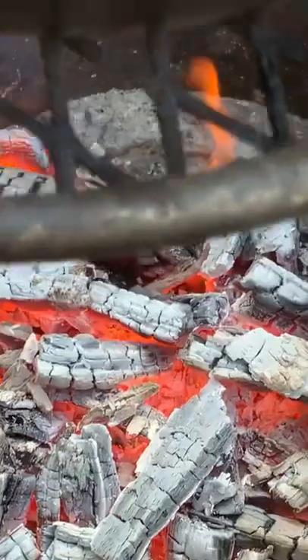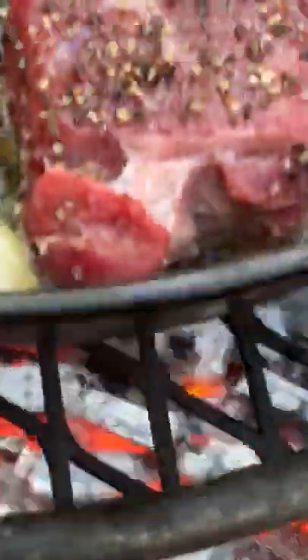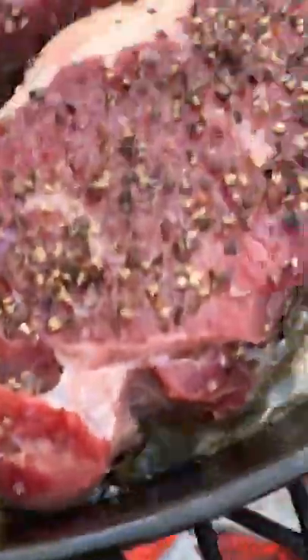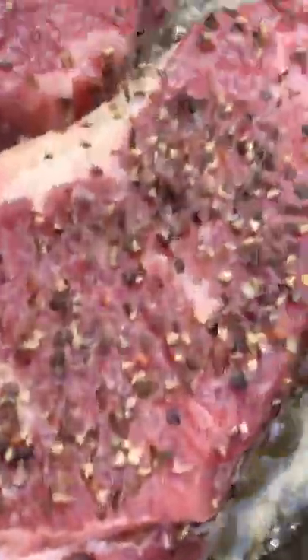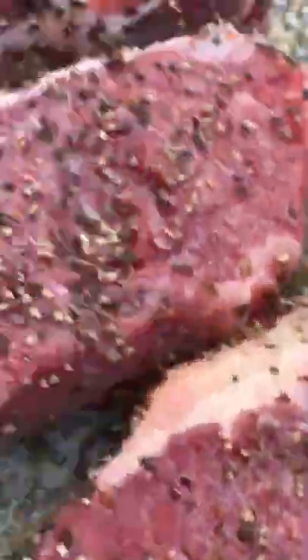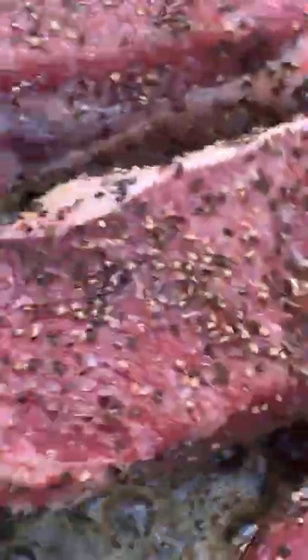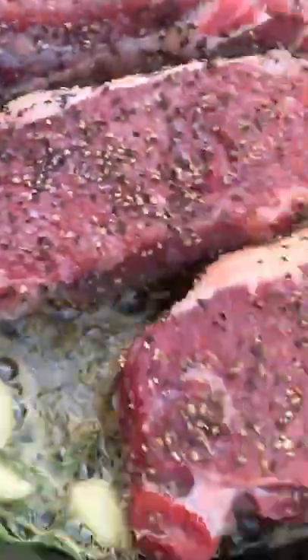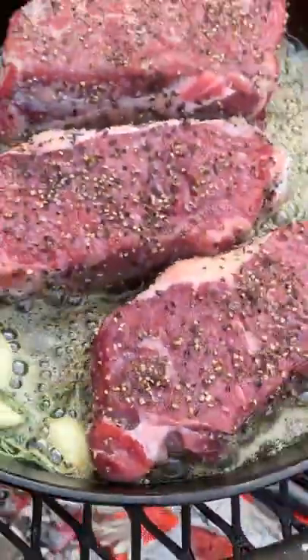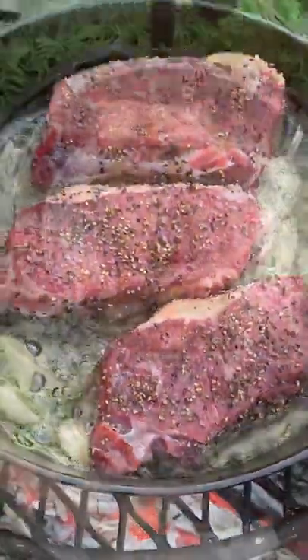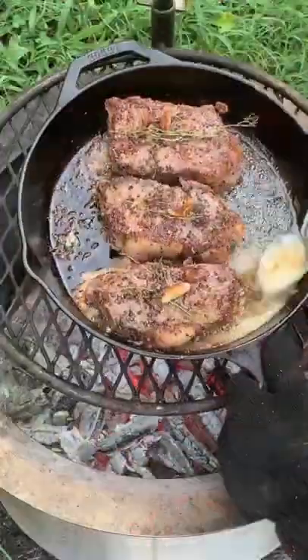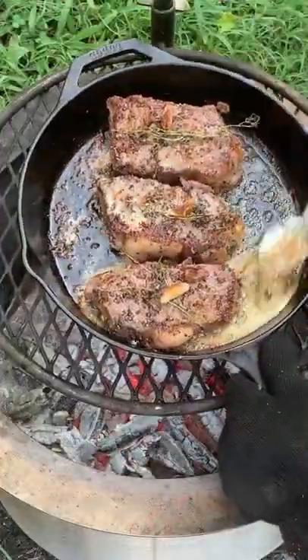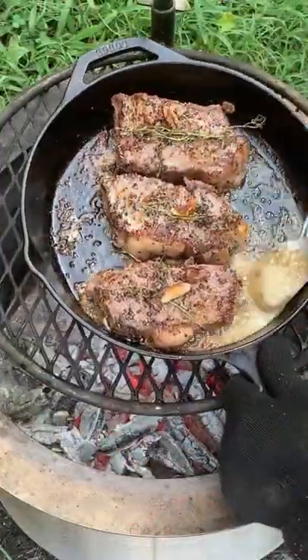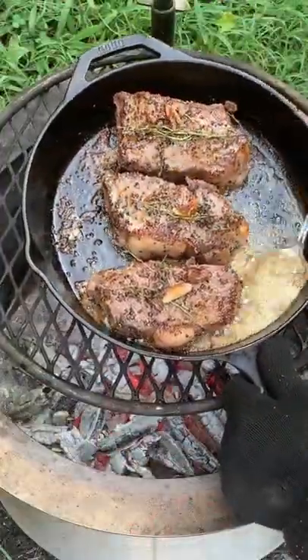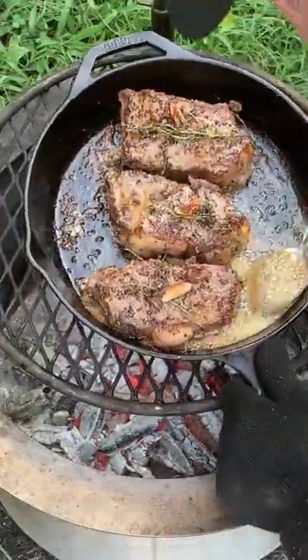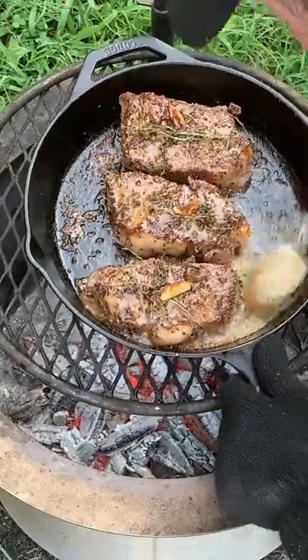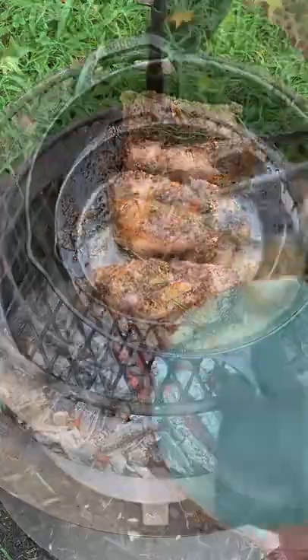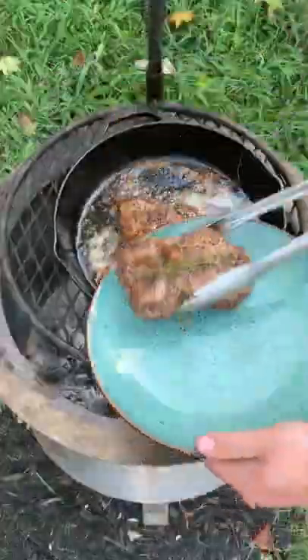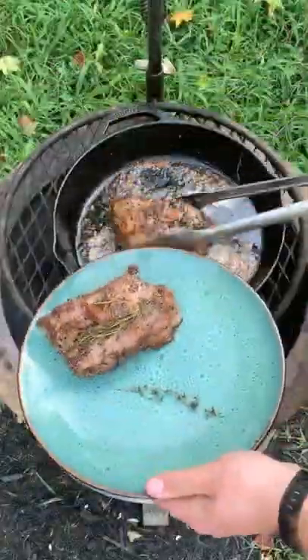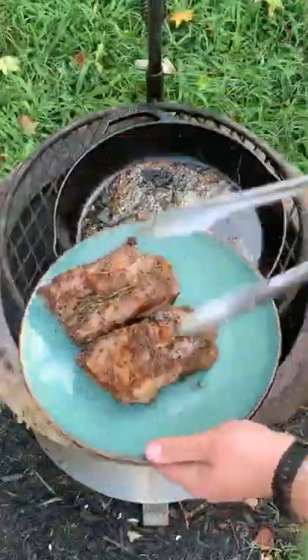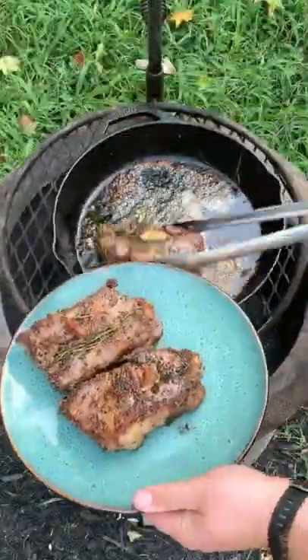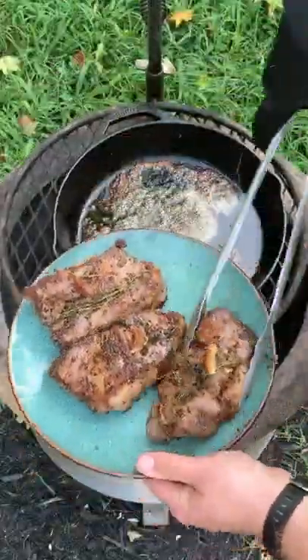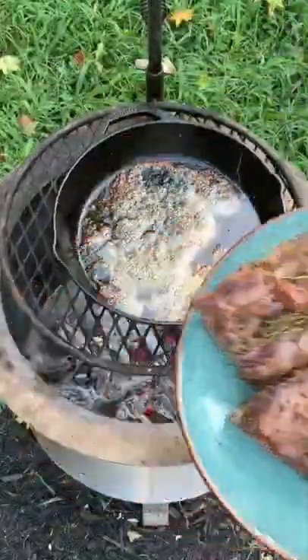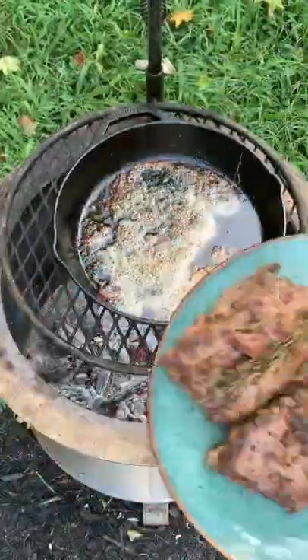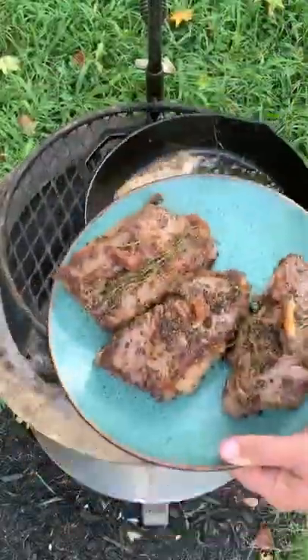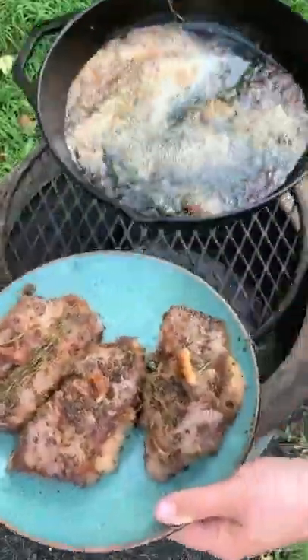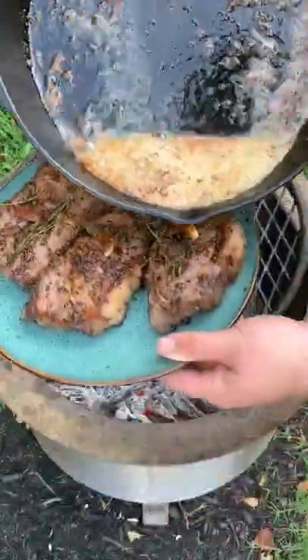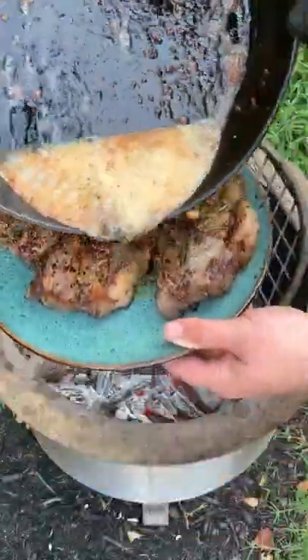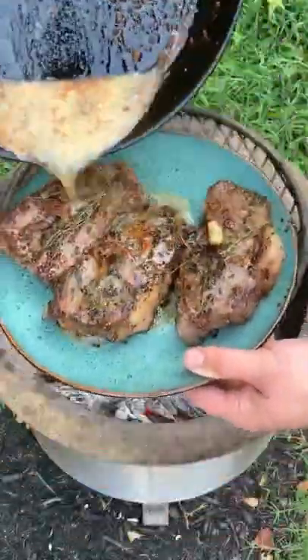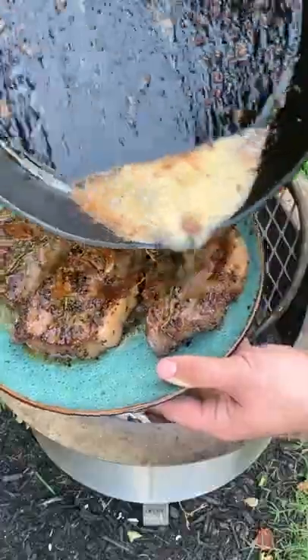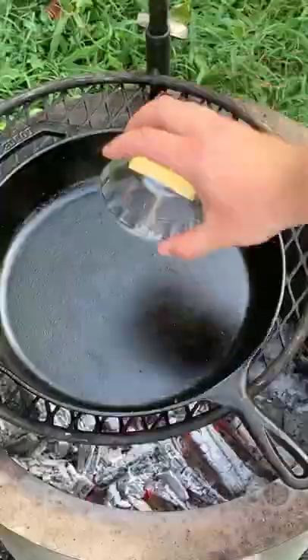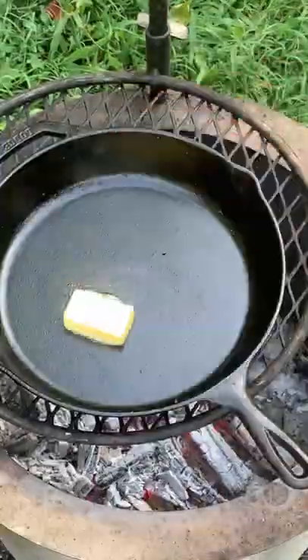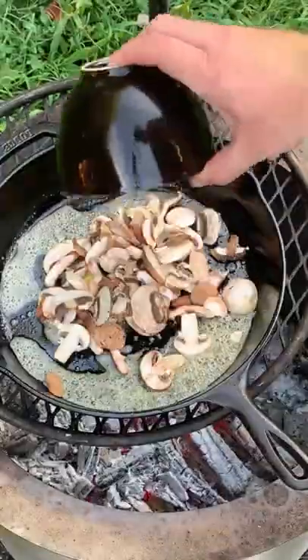We're going to sear off these steaks and flip them after about three minutes. Basting them with the garlic and the thyme on top, we're going to pull them off once they're 120 internal and top them off with a little bit of that butter sauce.